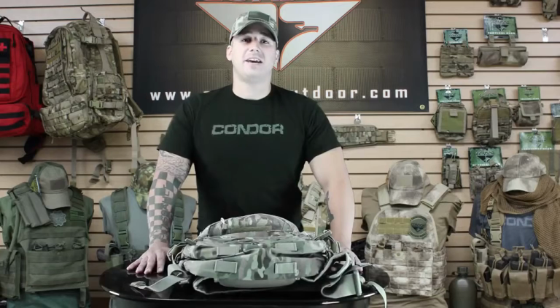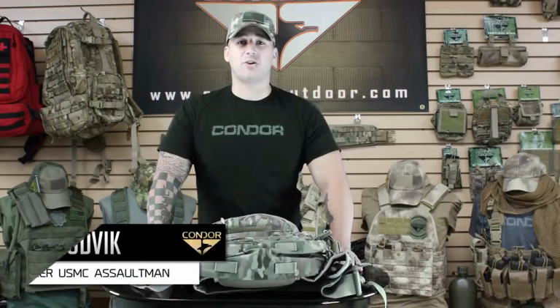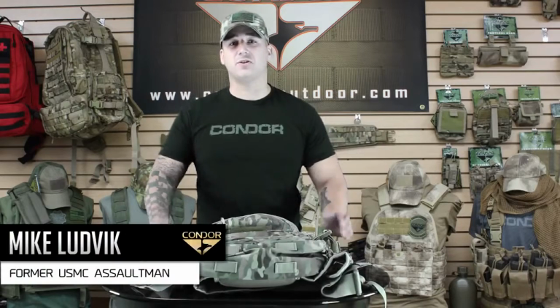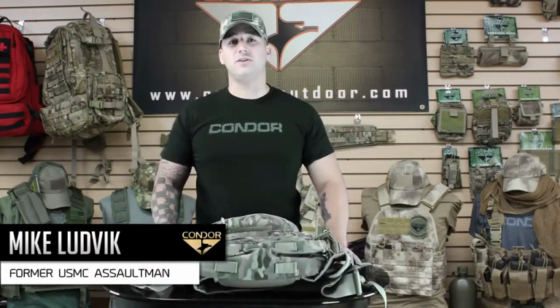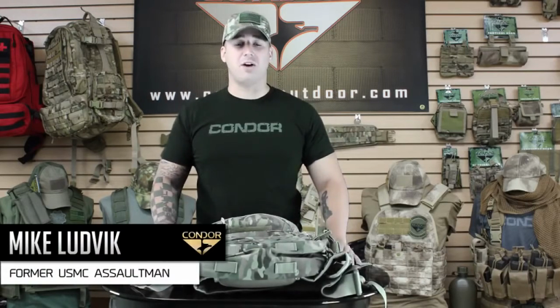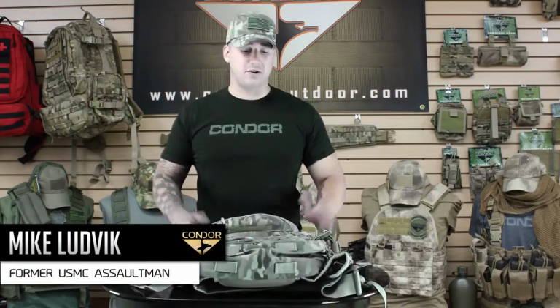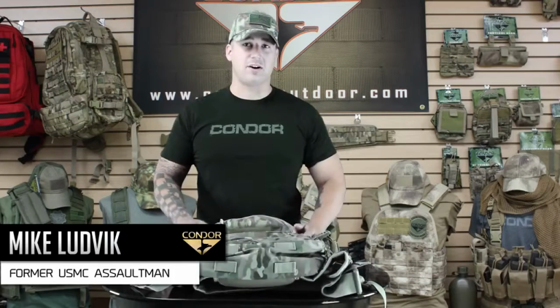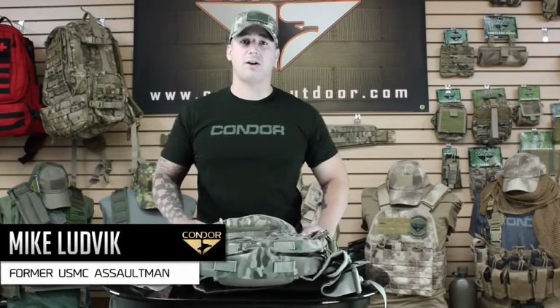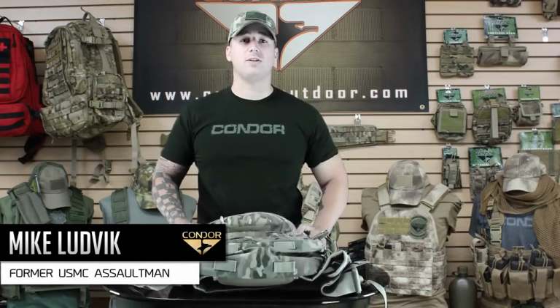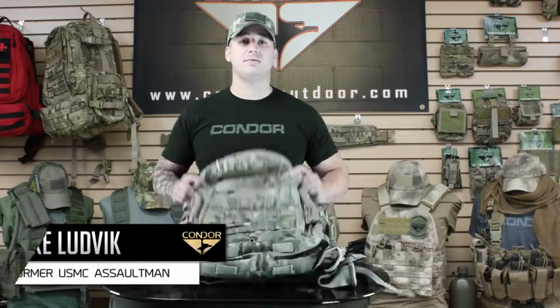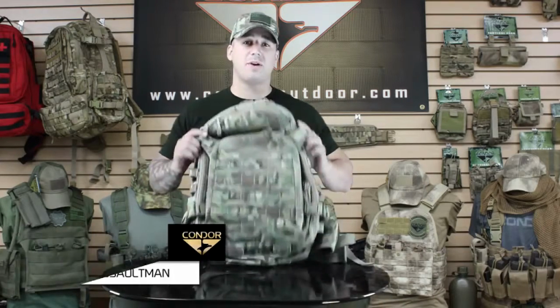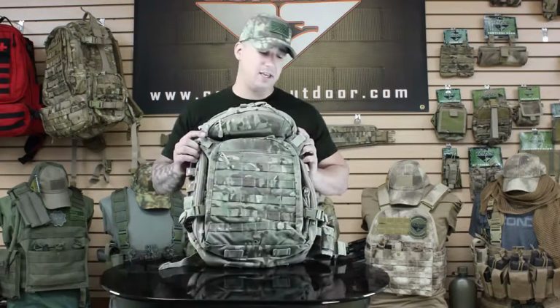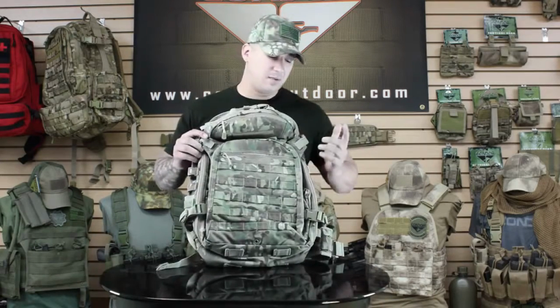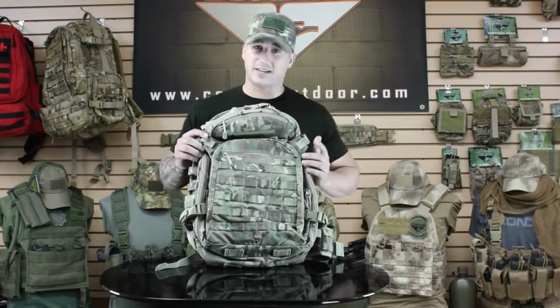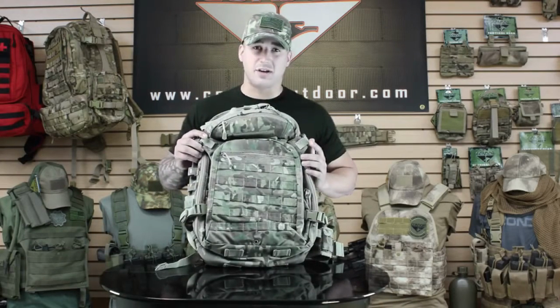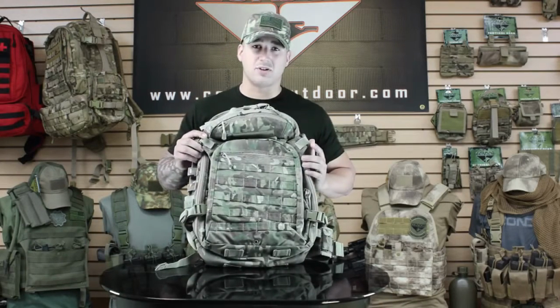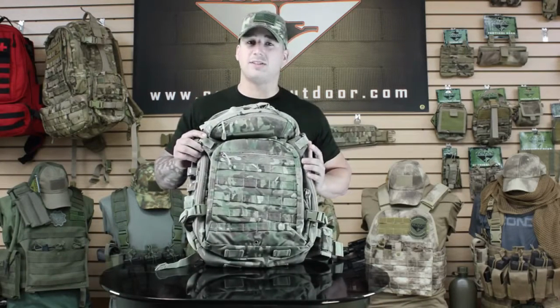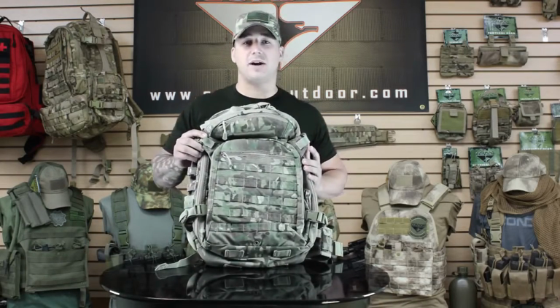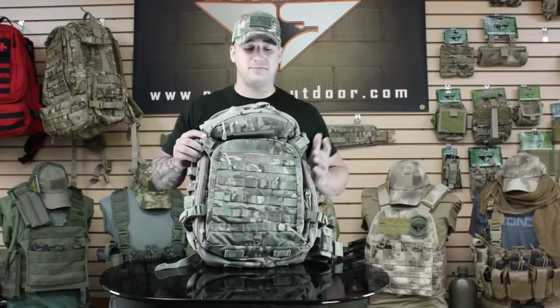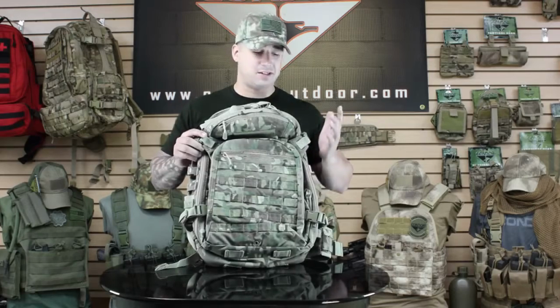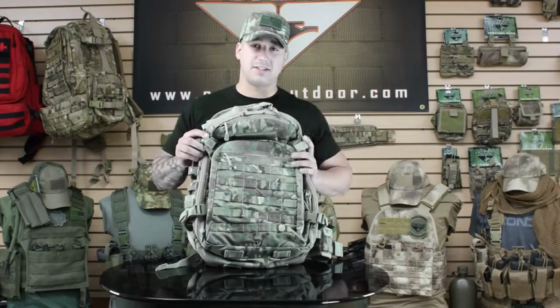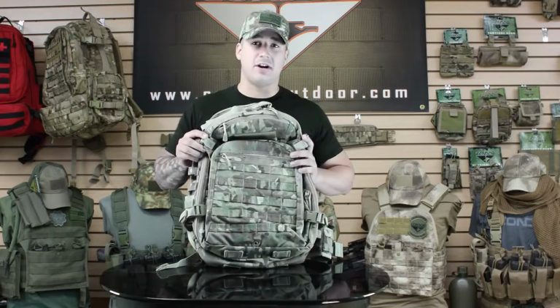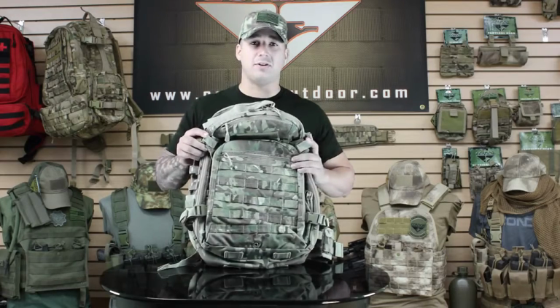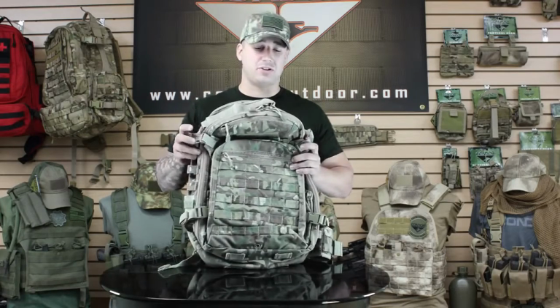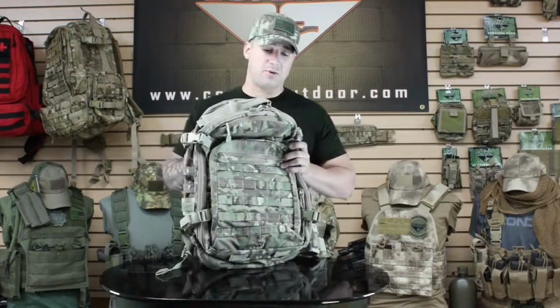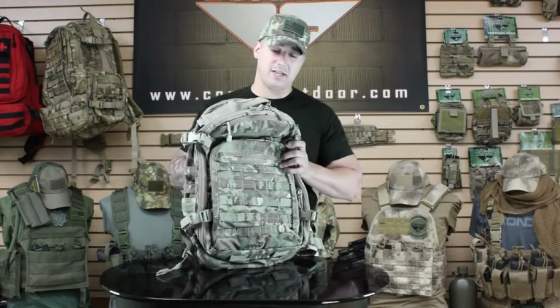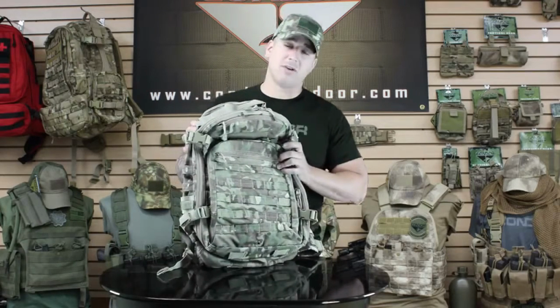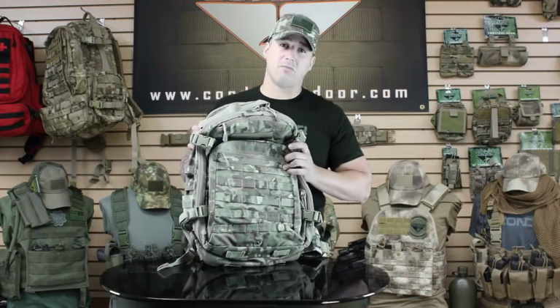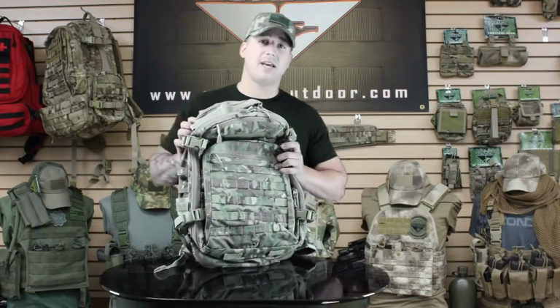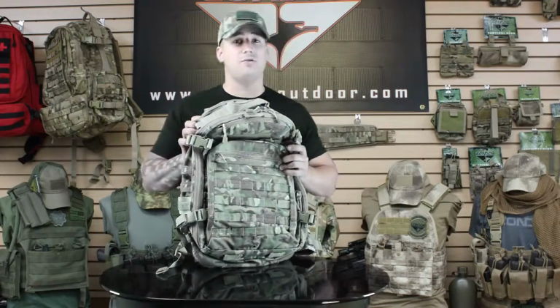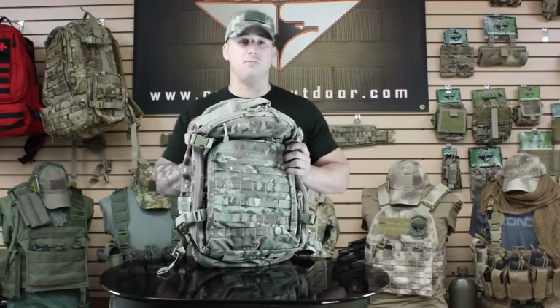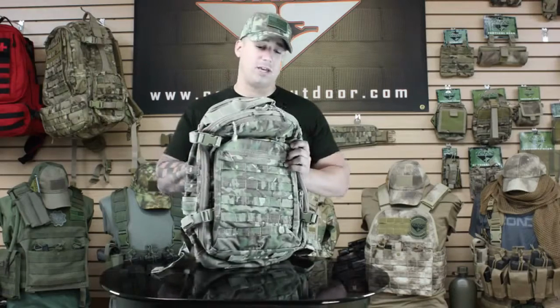Hey guys, welcome back to KalonaroTV. I'm Mike. Today we're going to be talking about the 160 Venture Pack. Basically it's like a scaled down version of the 166 Bison. It's got 1680 cubic inches of storage space. It's going to be available in black, tan, OD, and multi-cam.